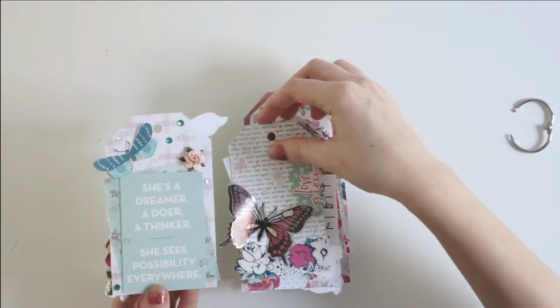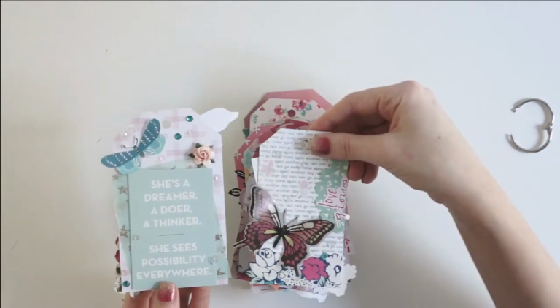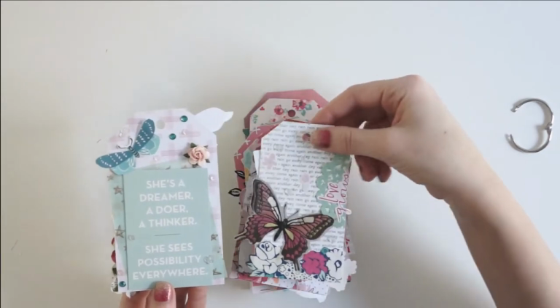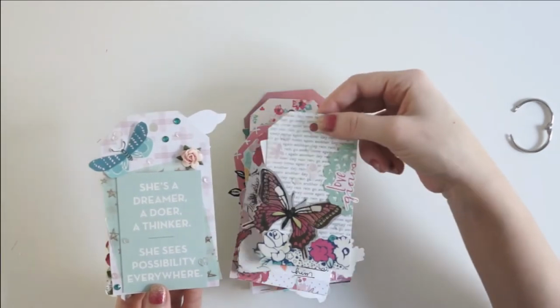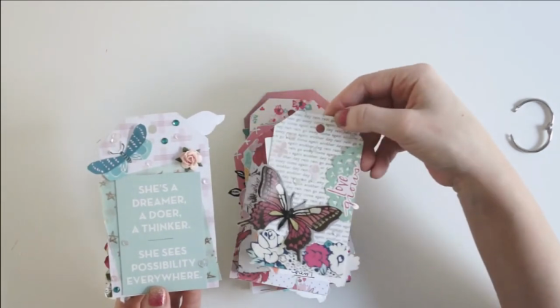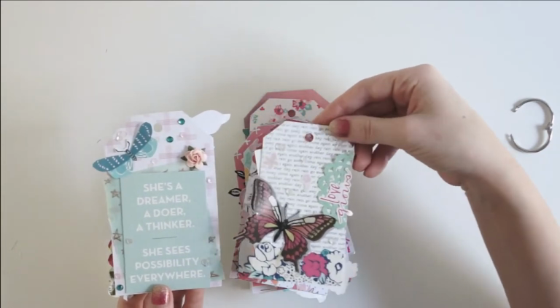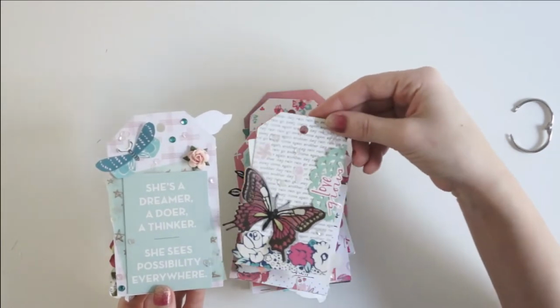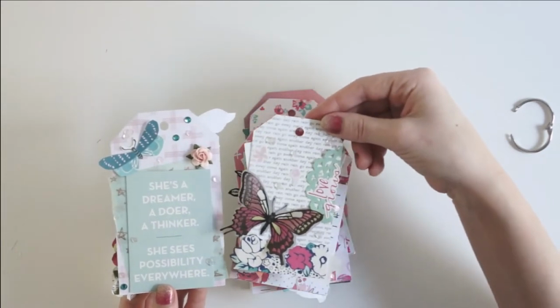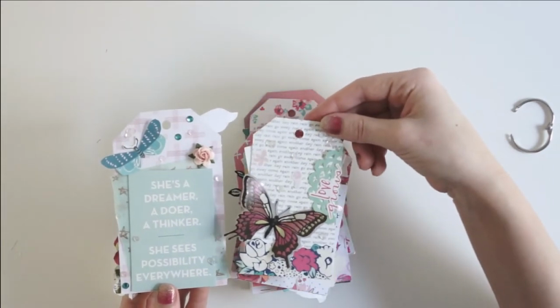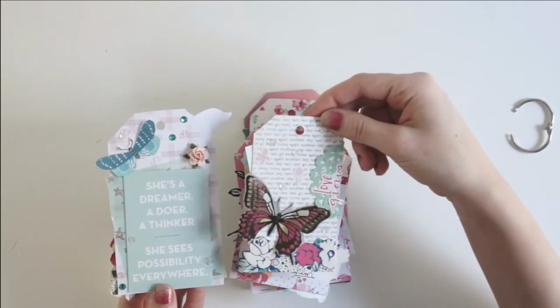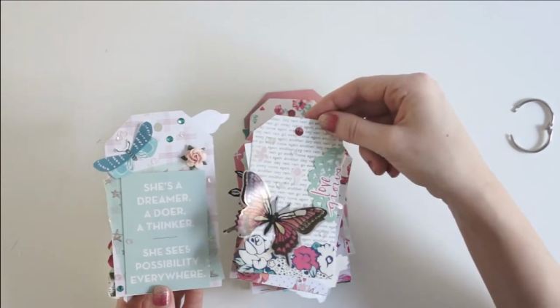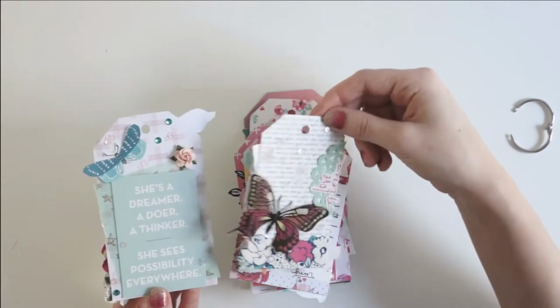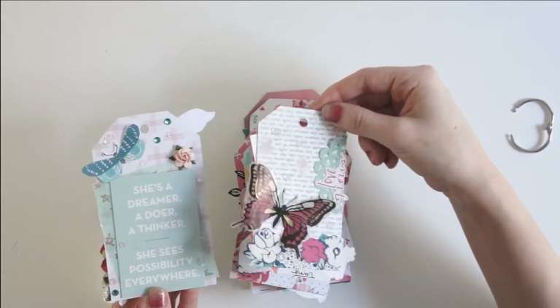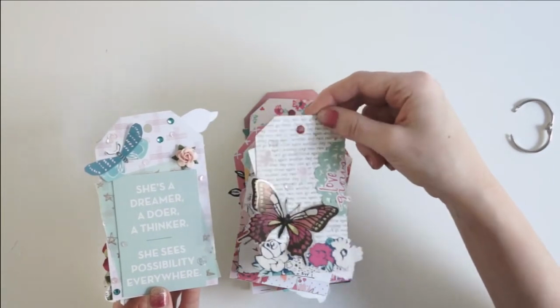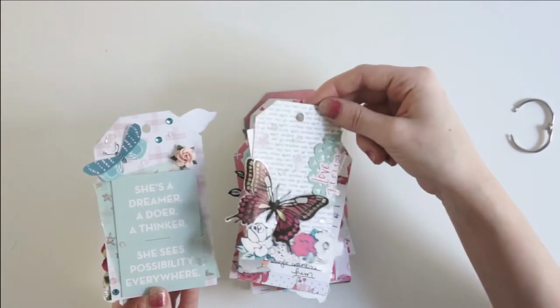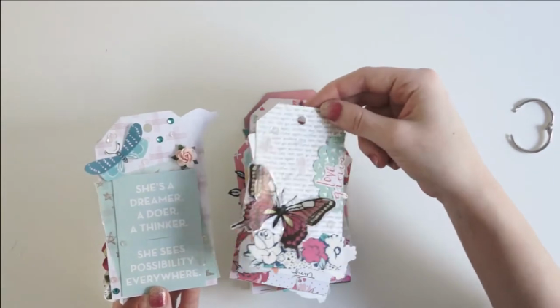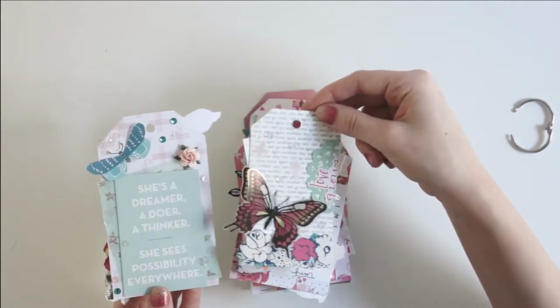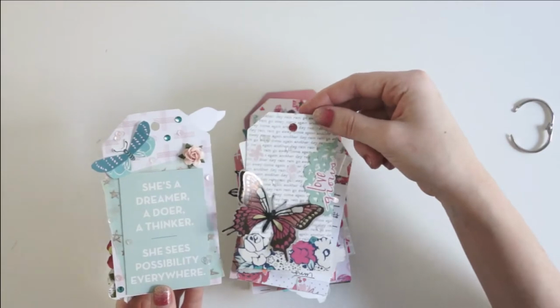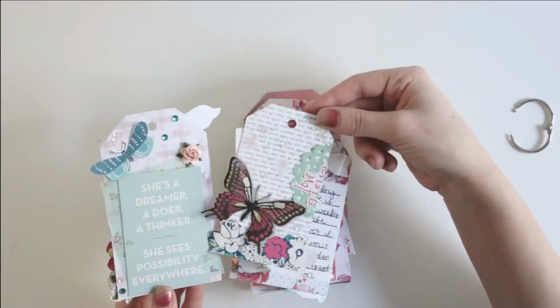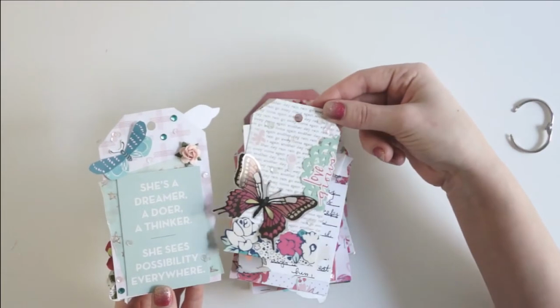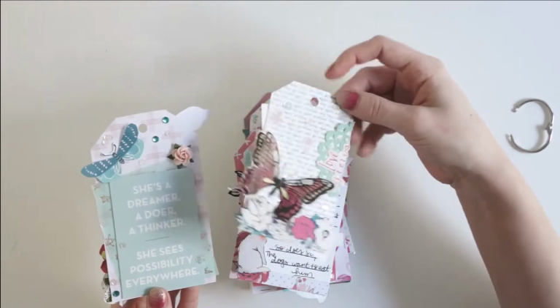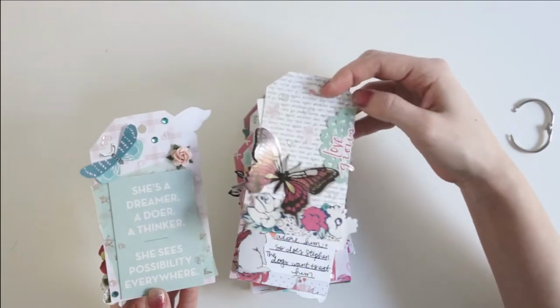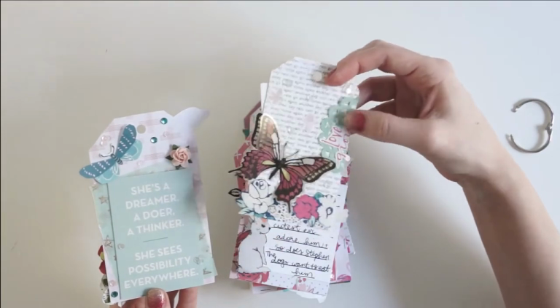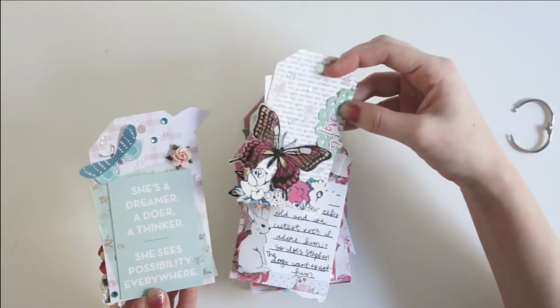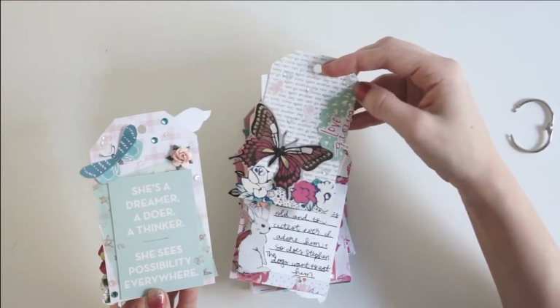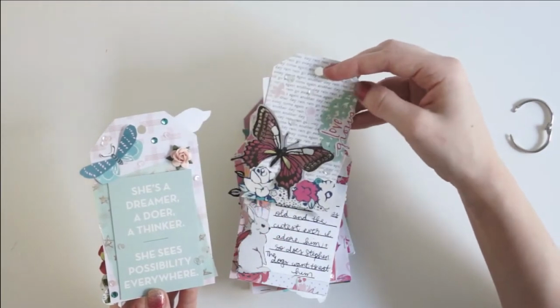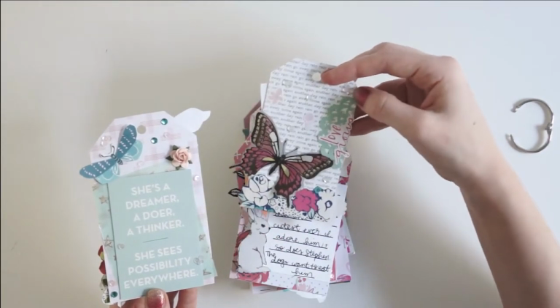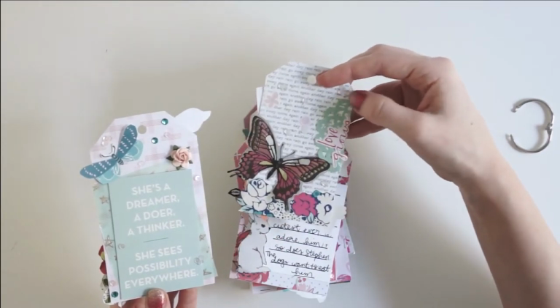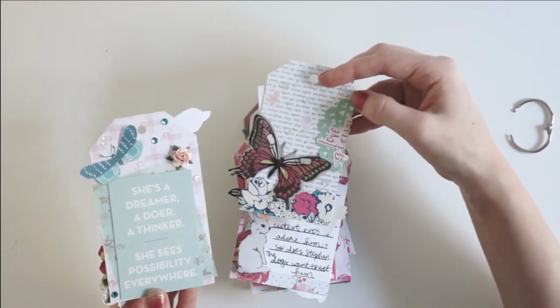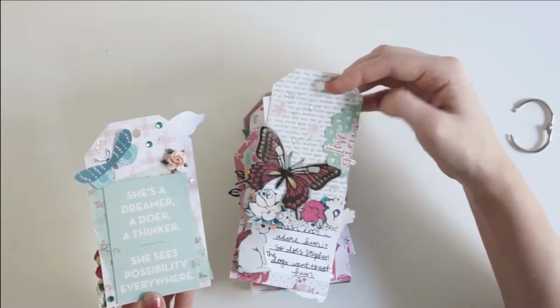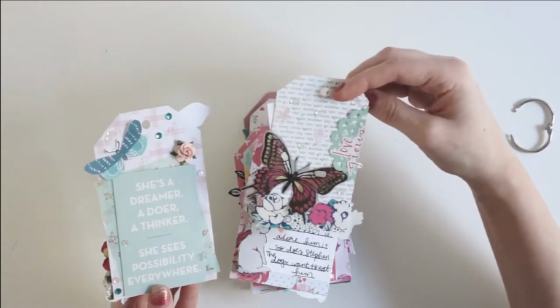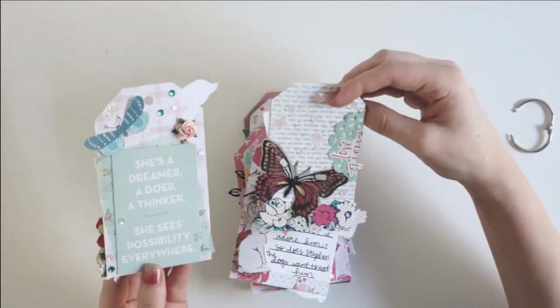And that opens up to this smaller tag here, which has a butterfly on it, lots of florals, a little 'love grows,' and a little mint doily.